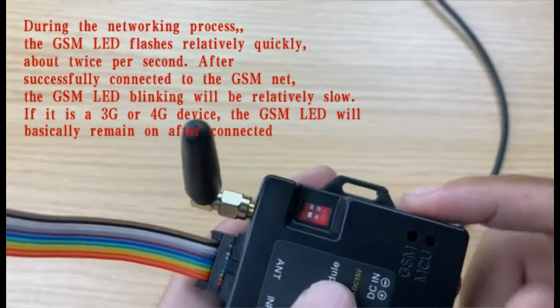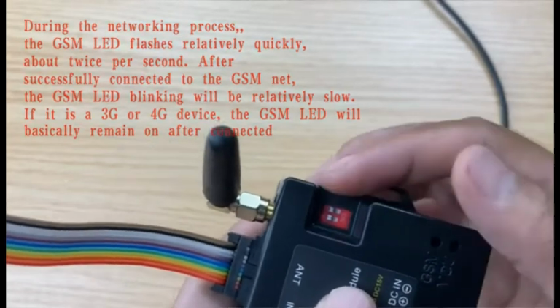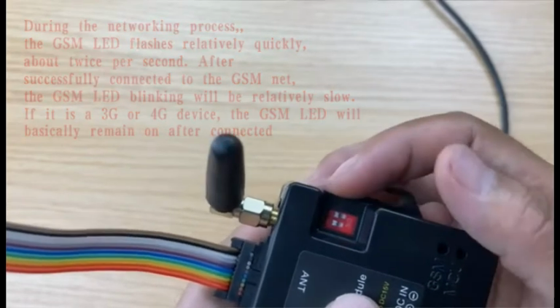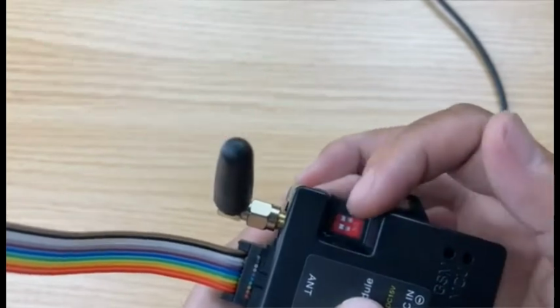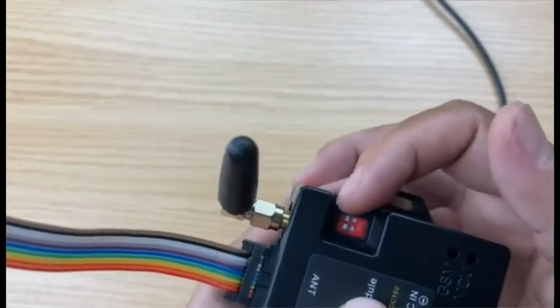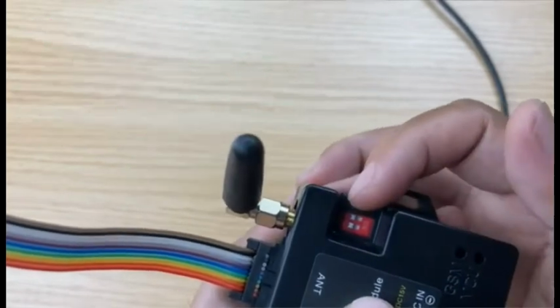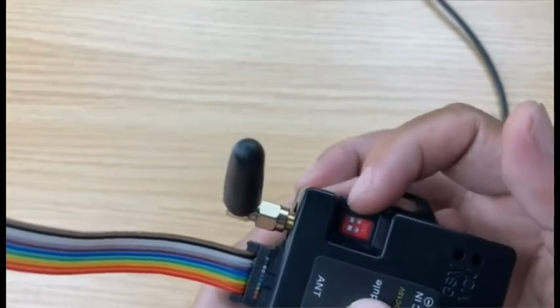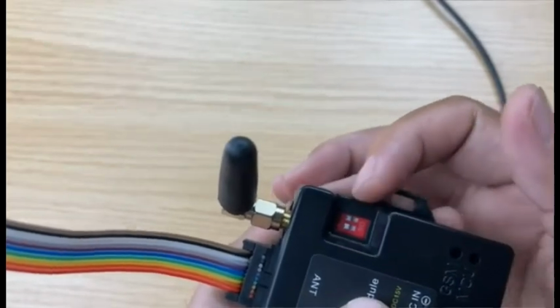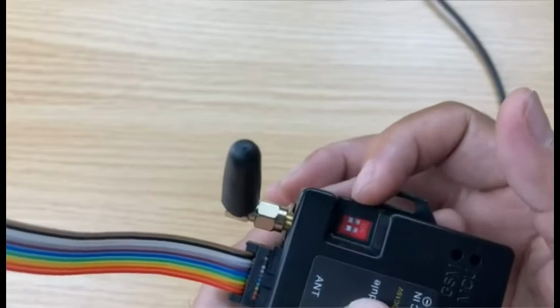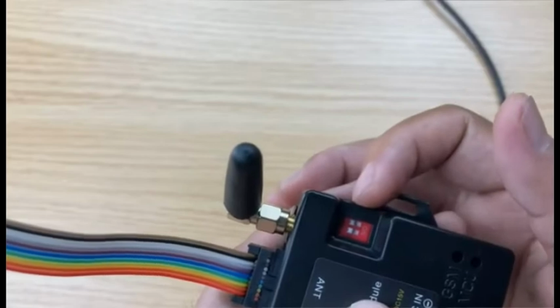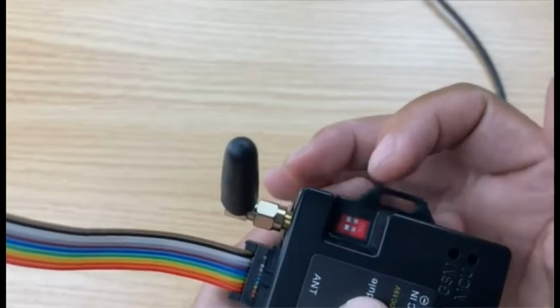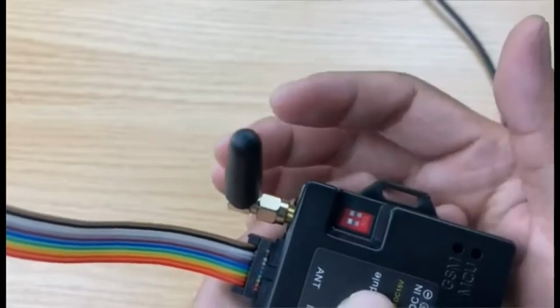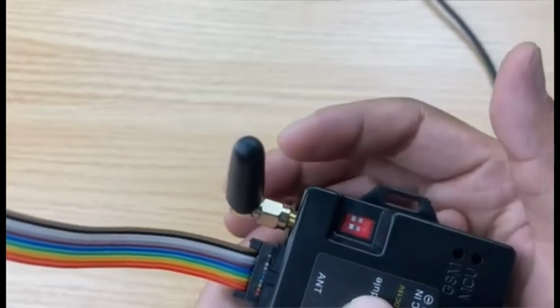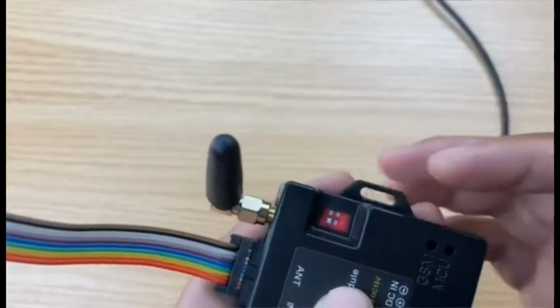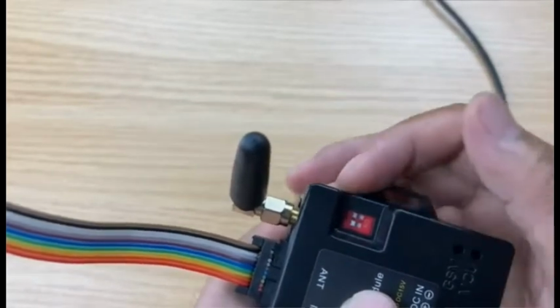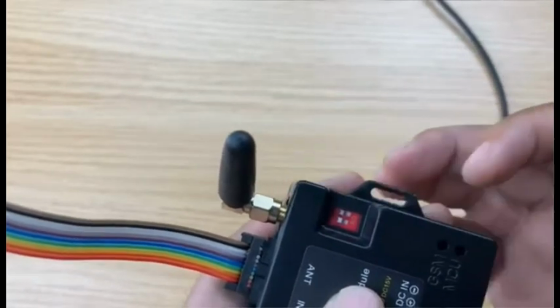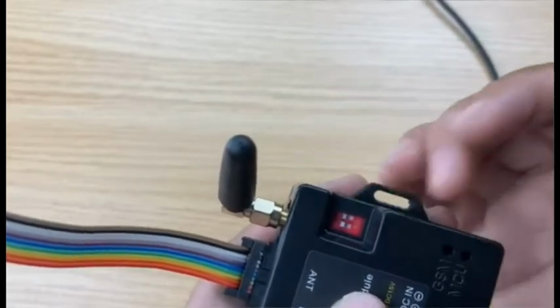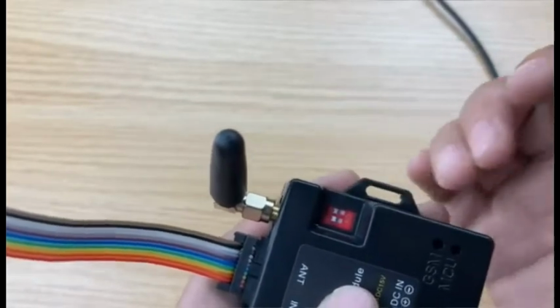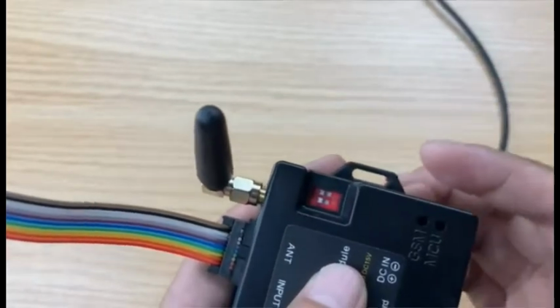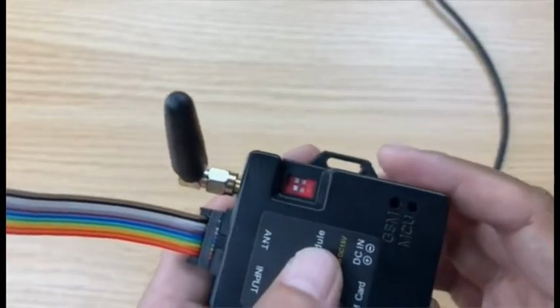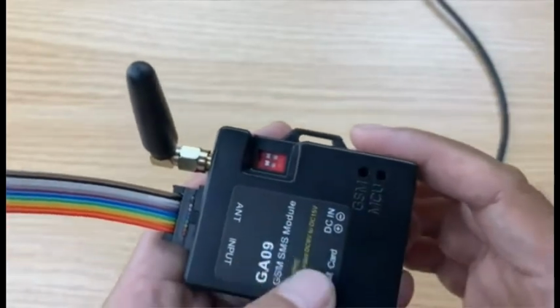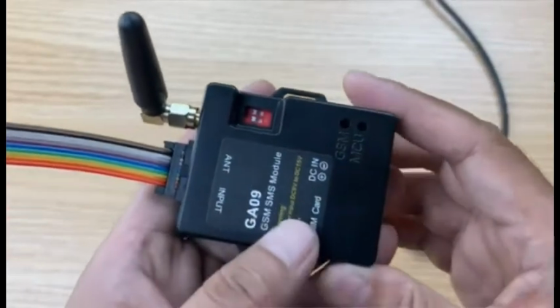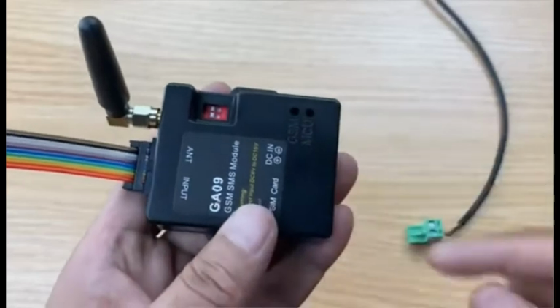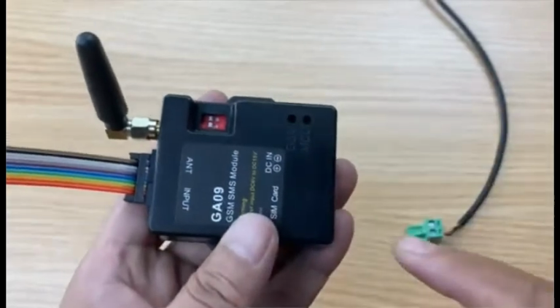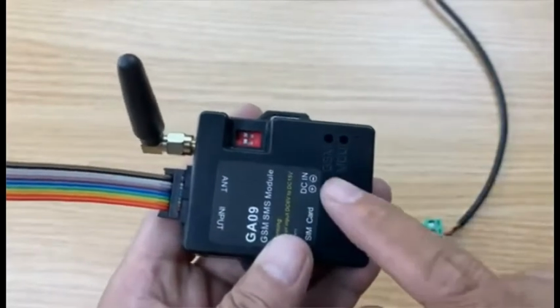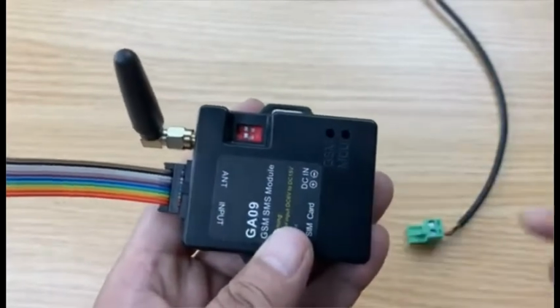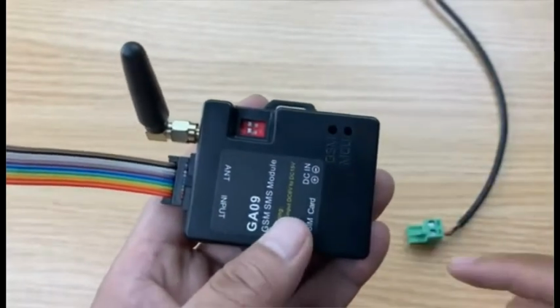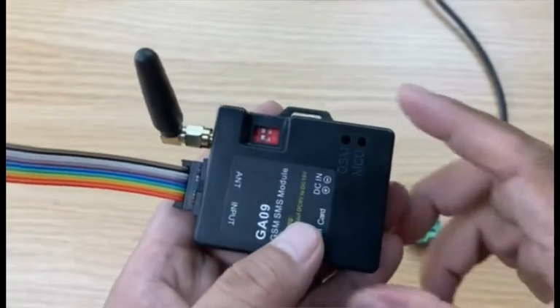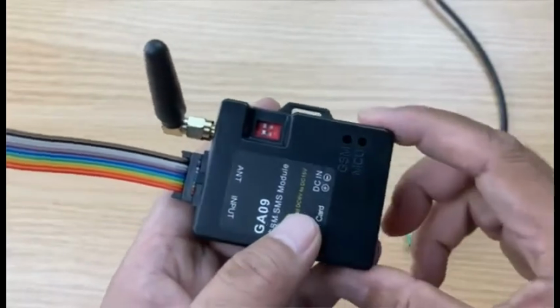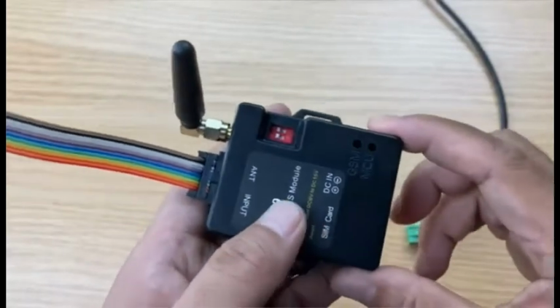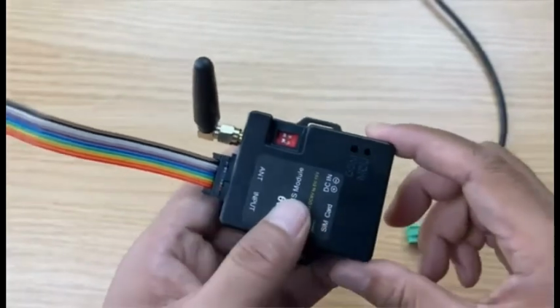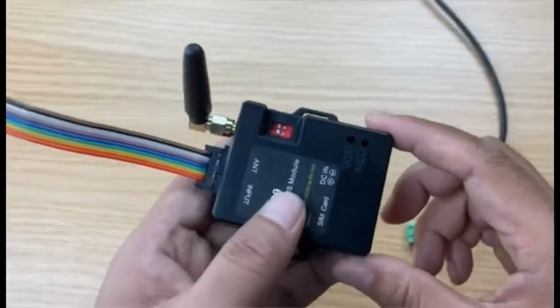We don't need to move the DIP switch — just keep it in the digital side. Don't move it to the wrong side. Now we start to power it on.